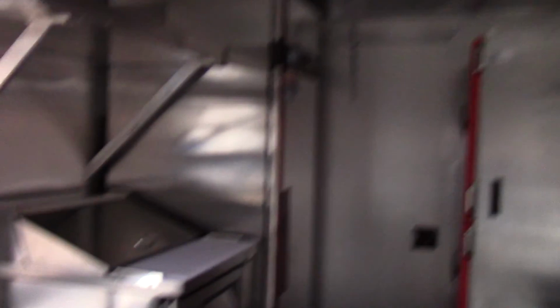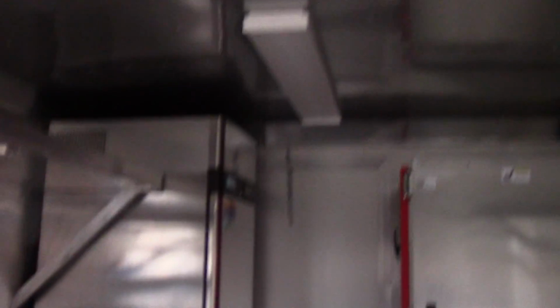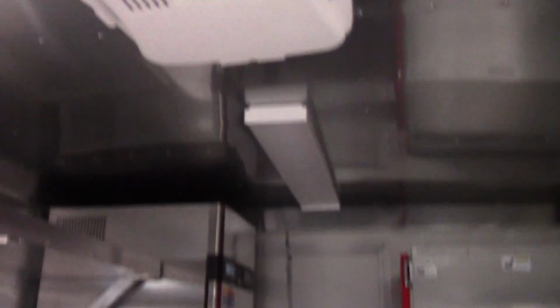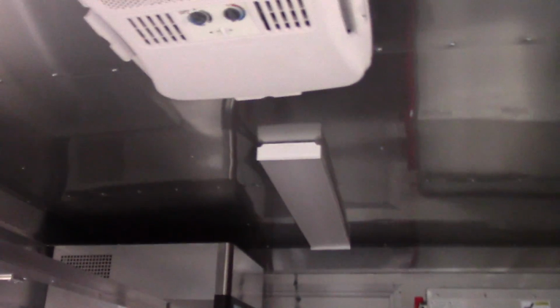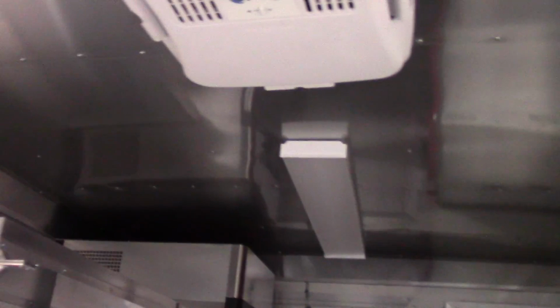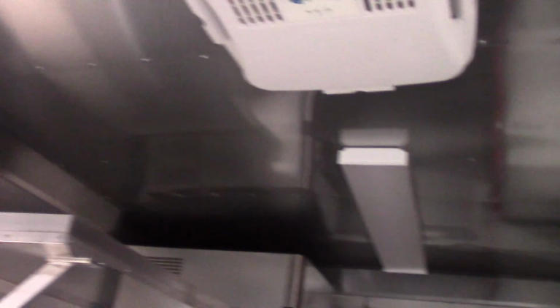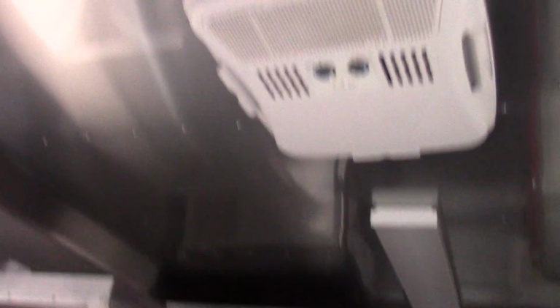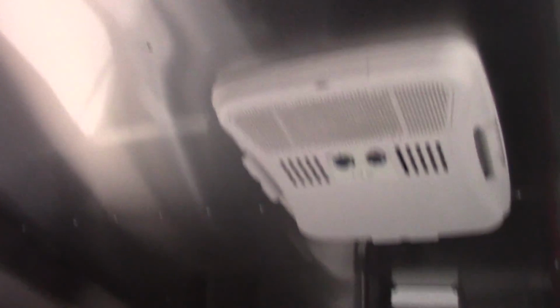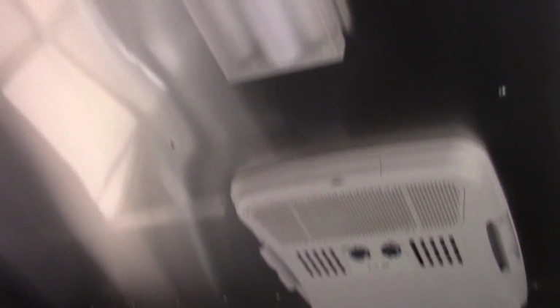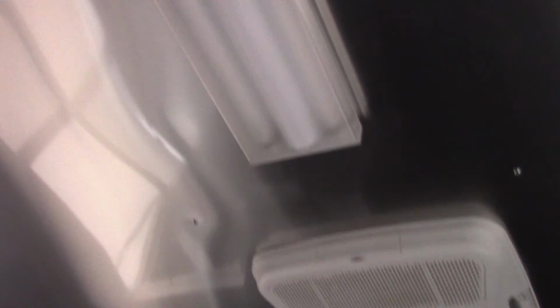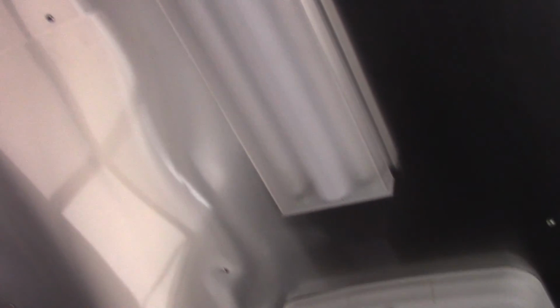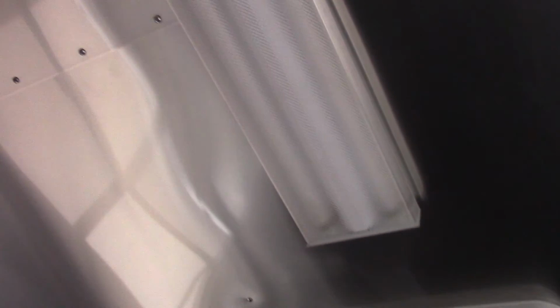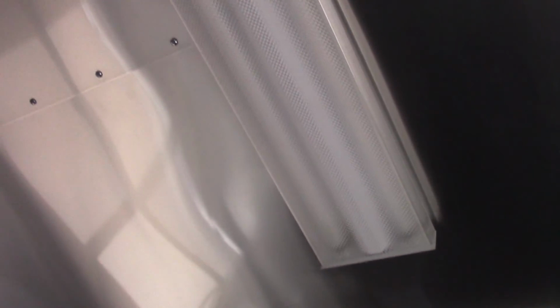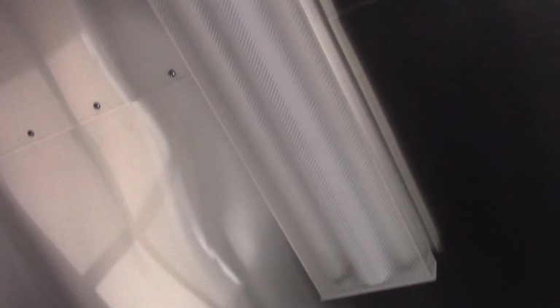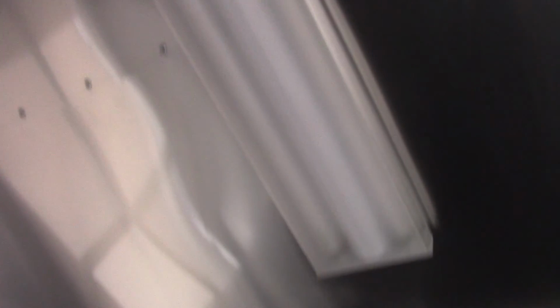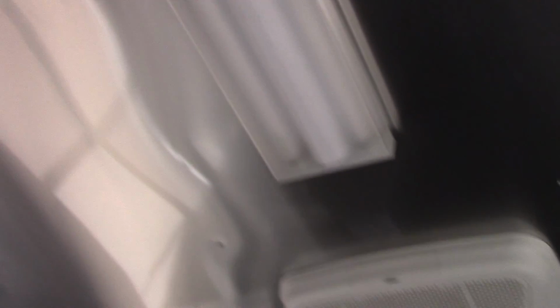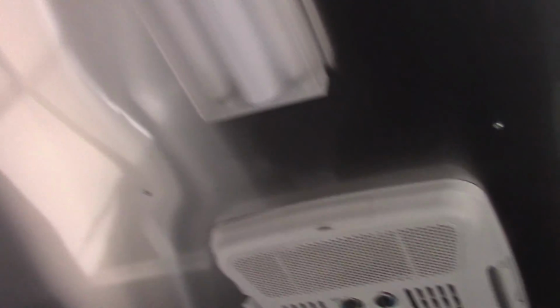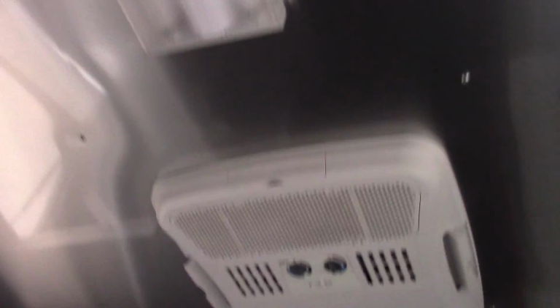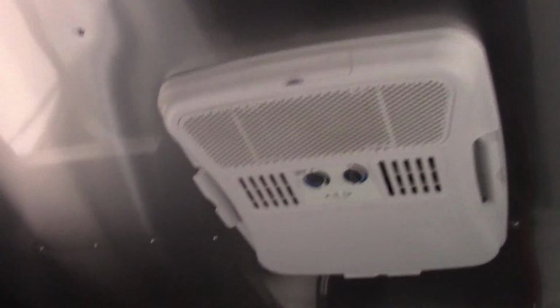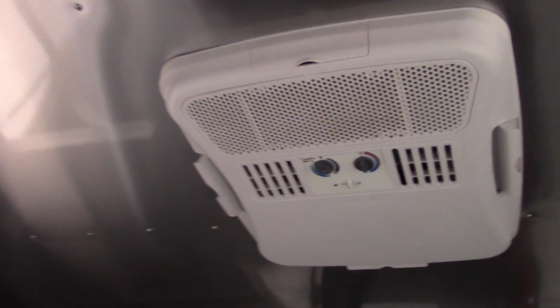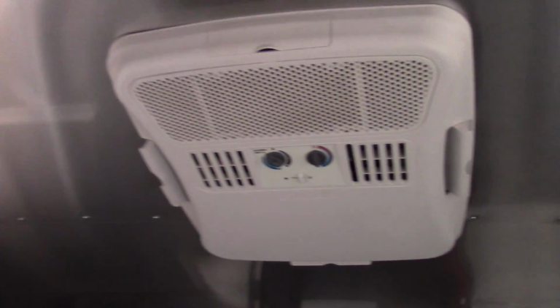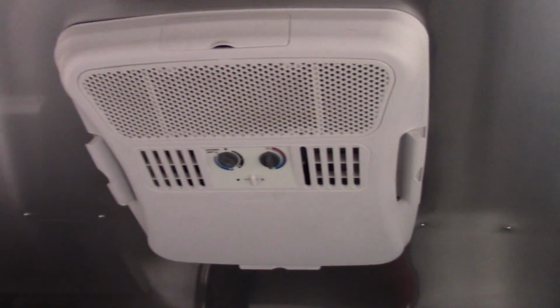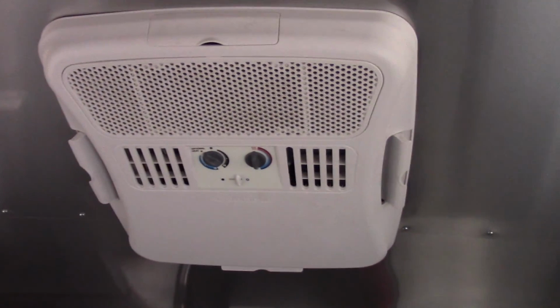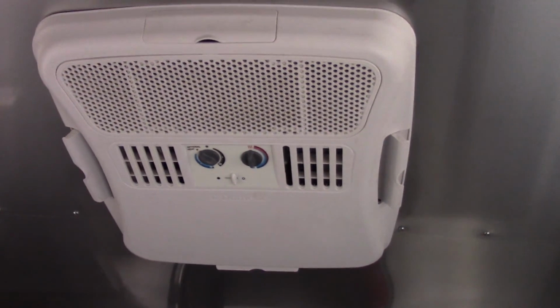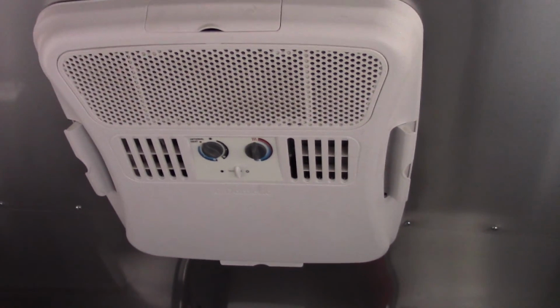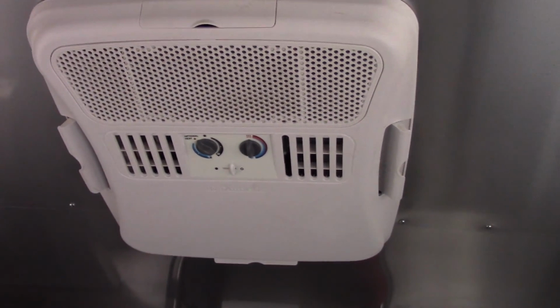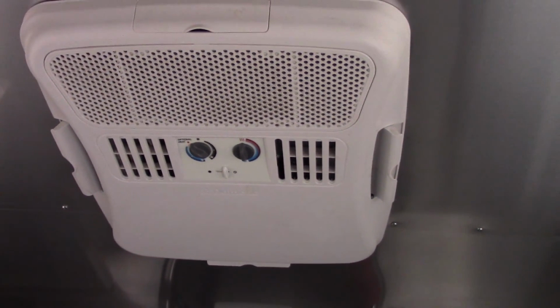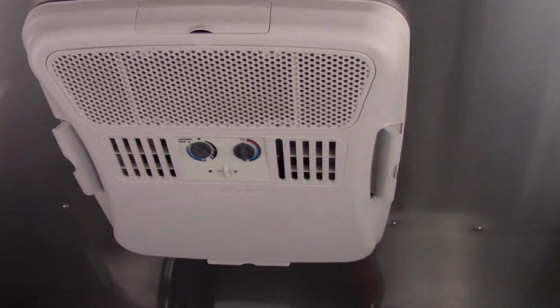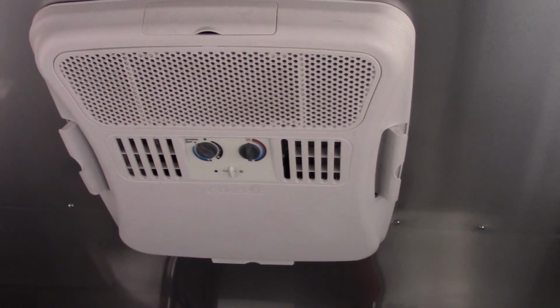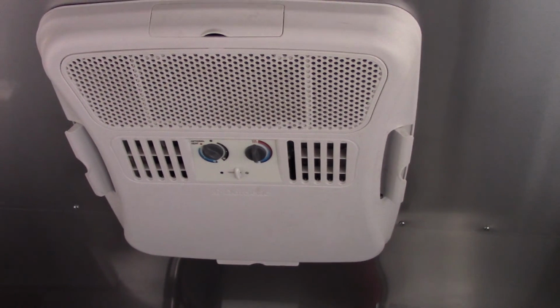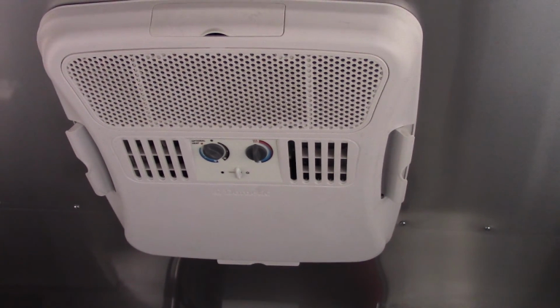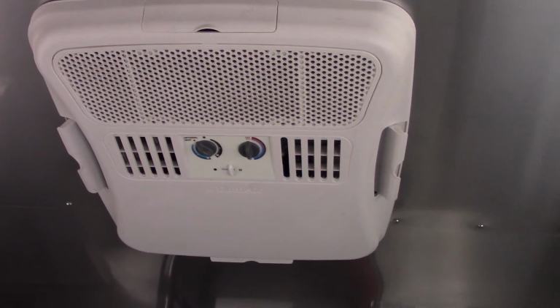We have two 48 inch fluorescent lights on the ceiling, and in the middle of those we have a Dometic AC unit with heat strip at 13,500 BTU.